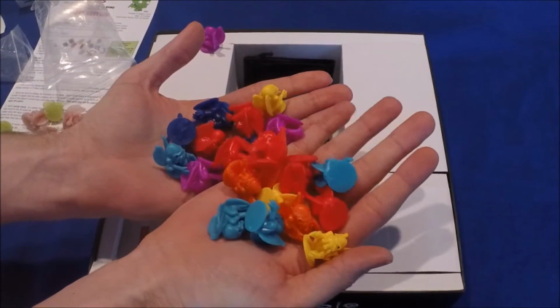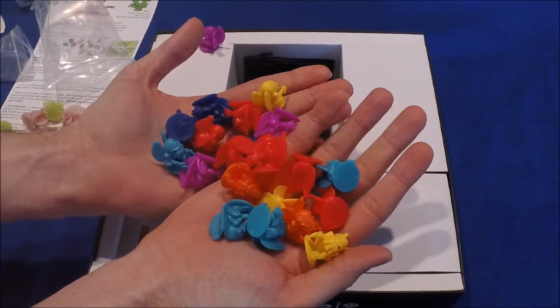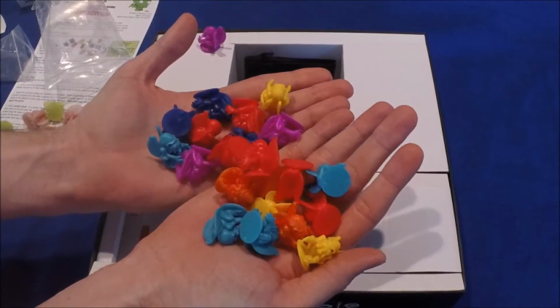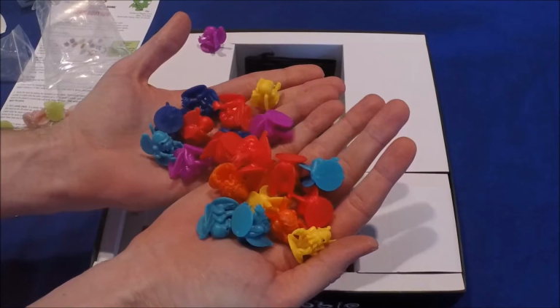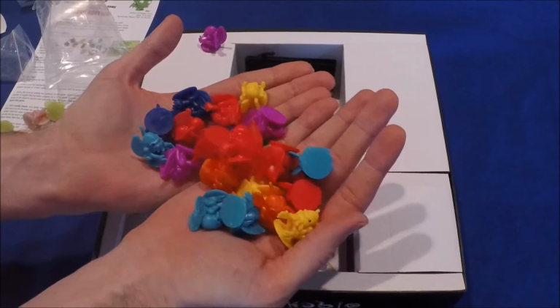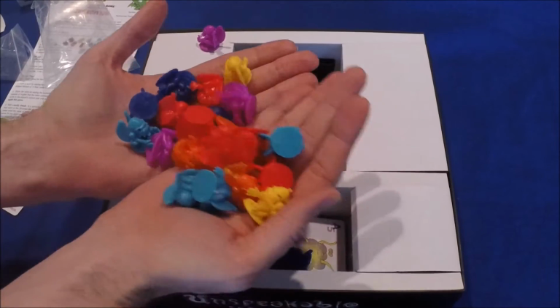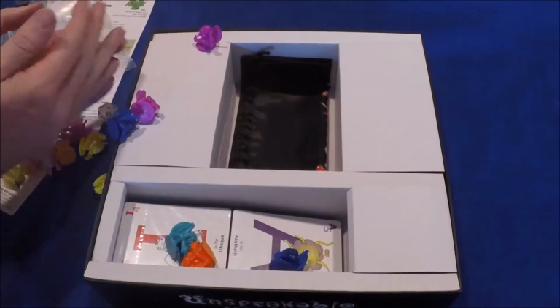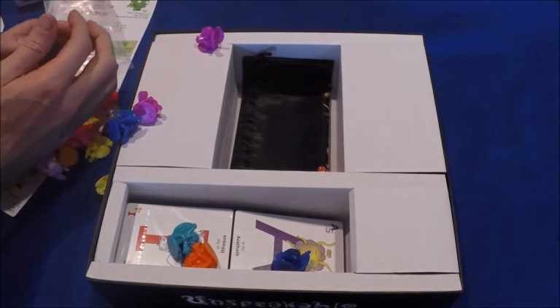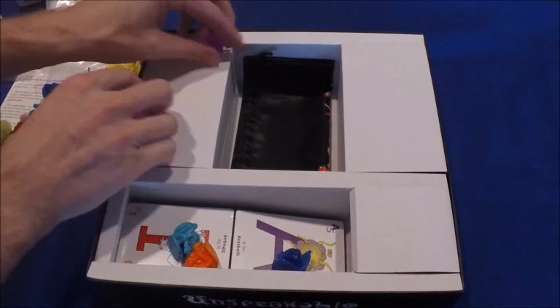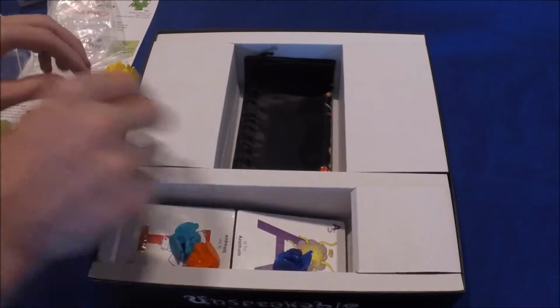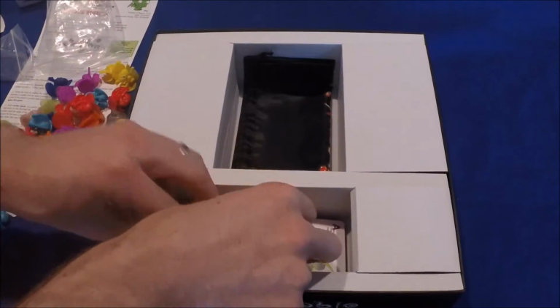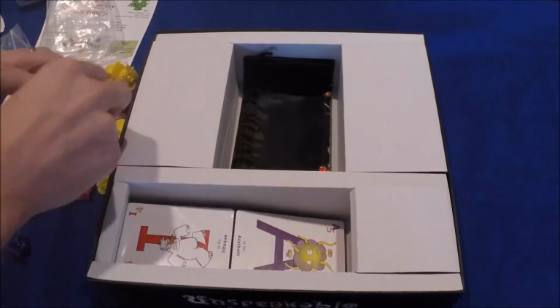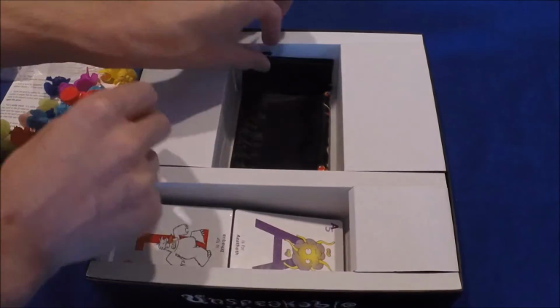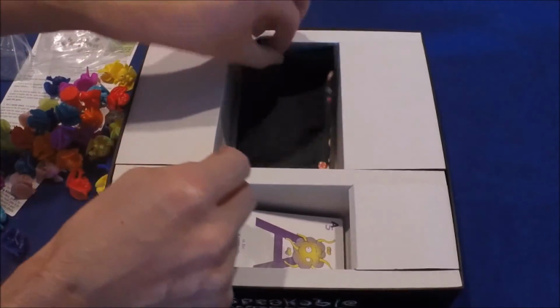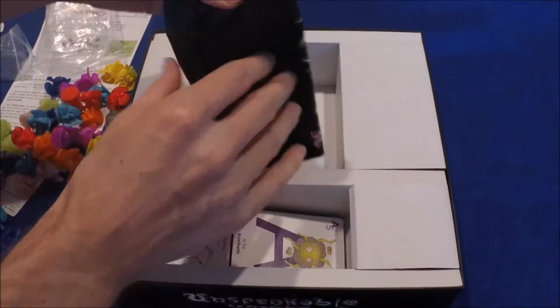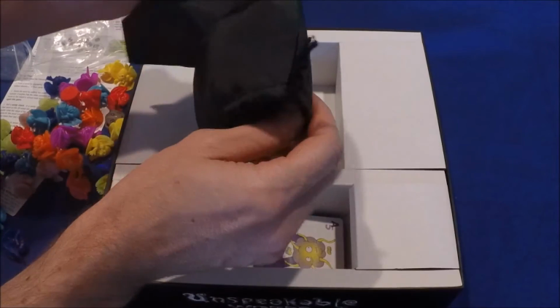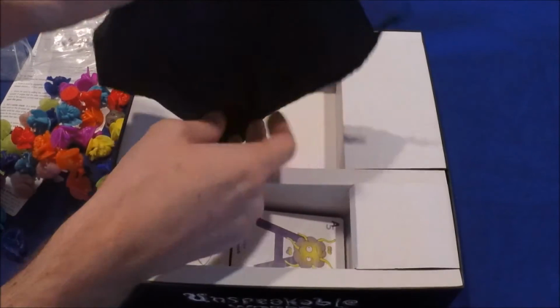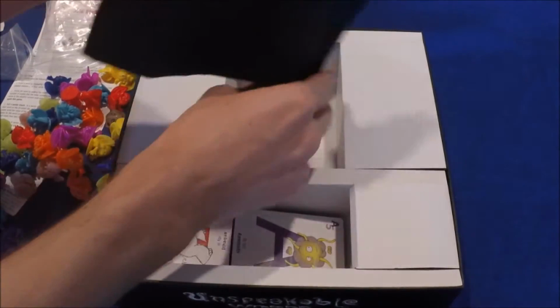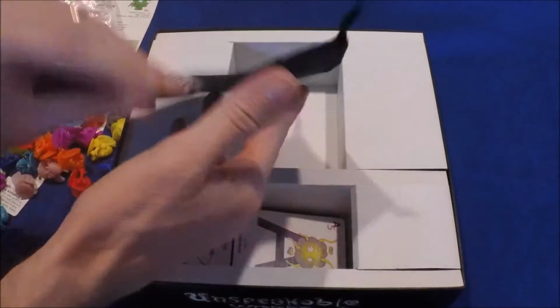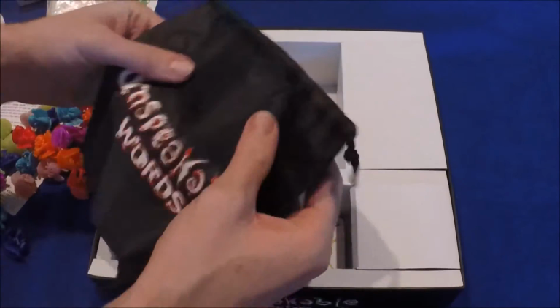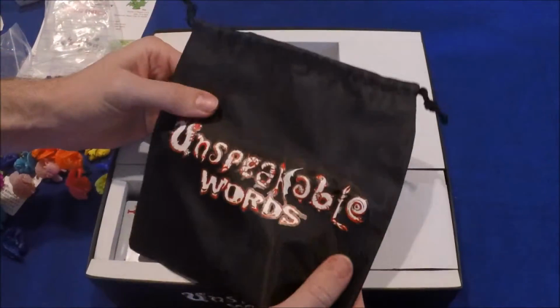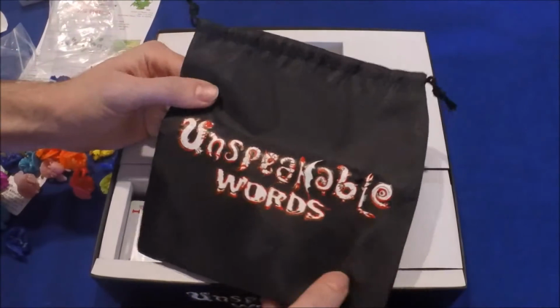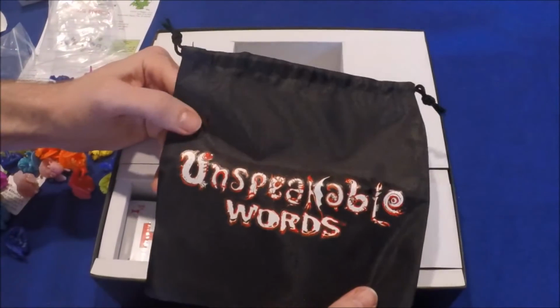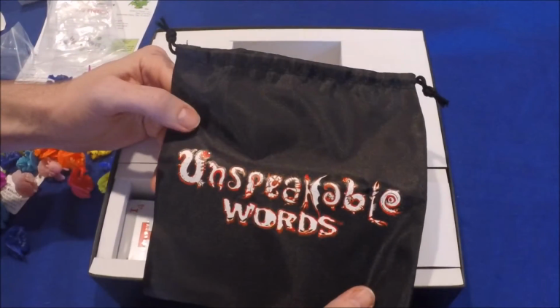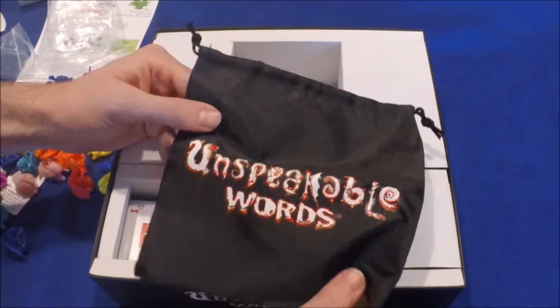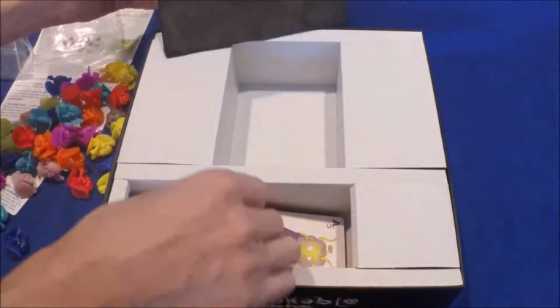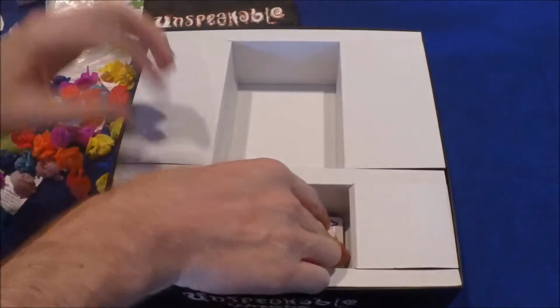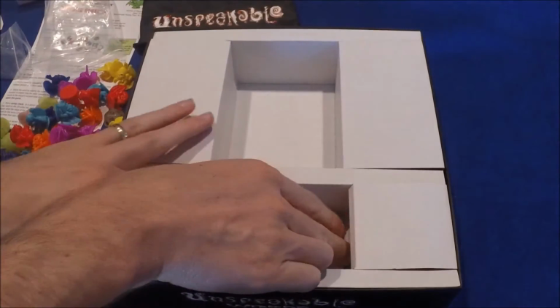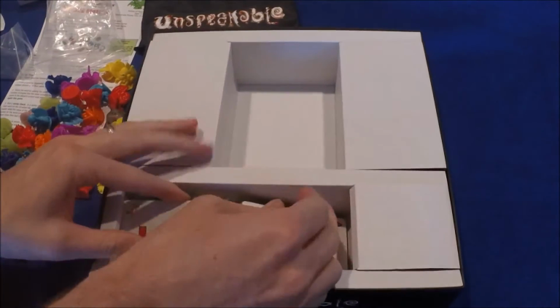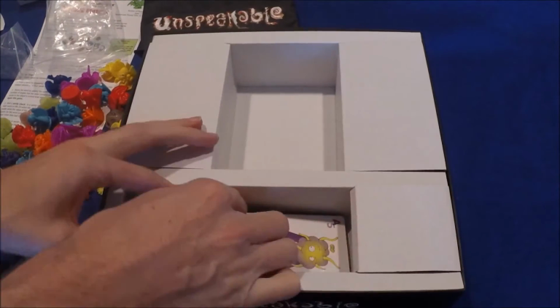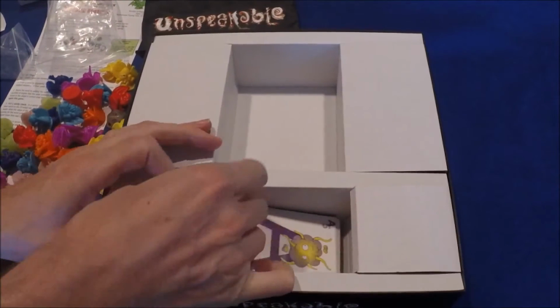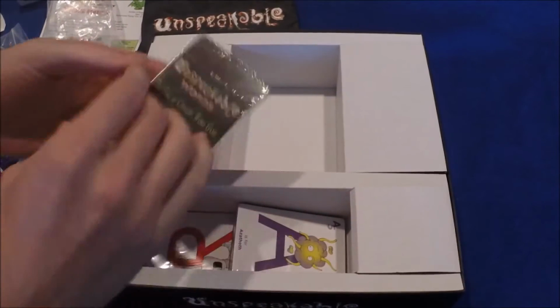Orange, red, purple — and there's a canvas bag here labeled Unspeakable Words.